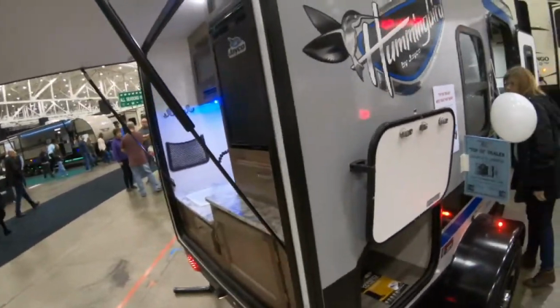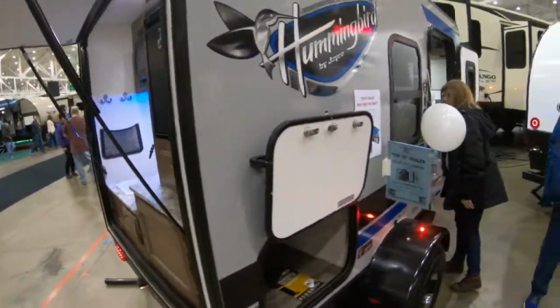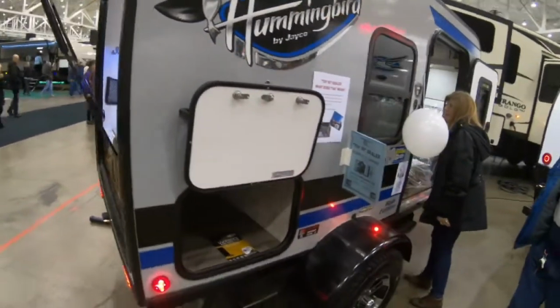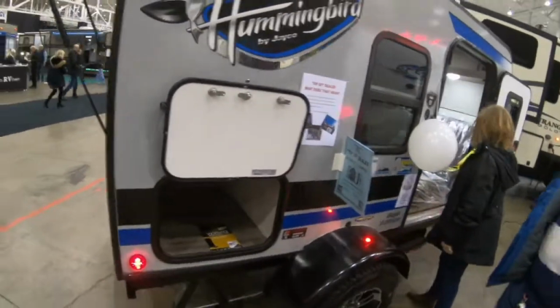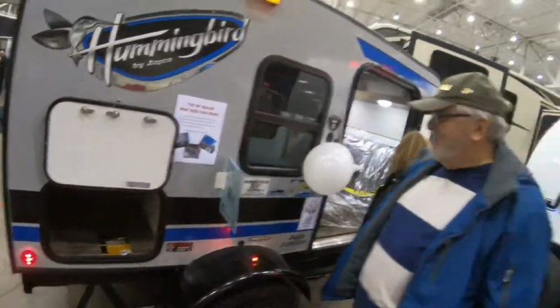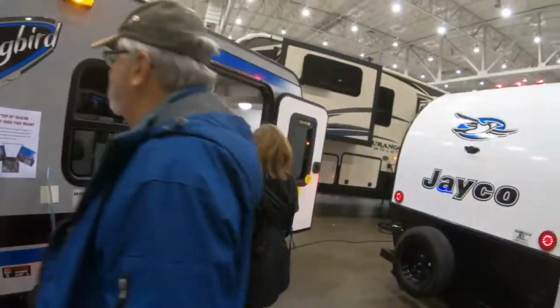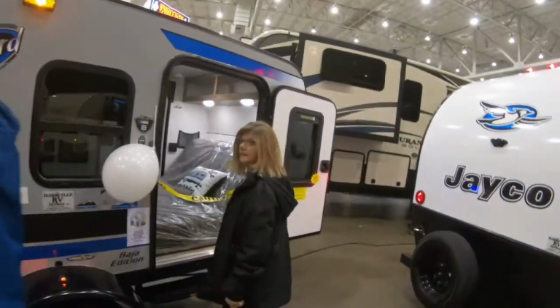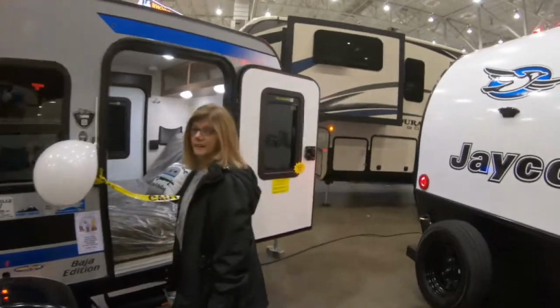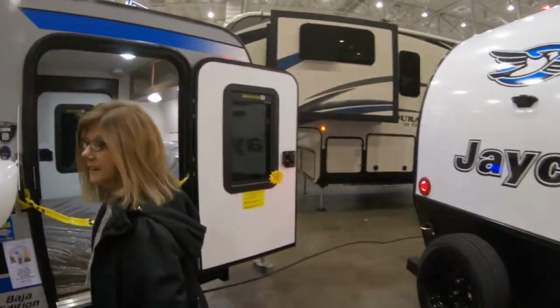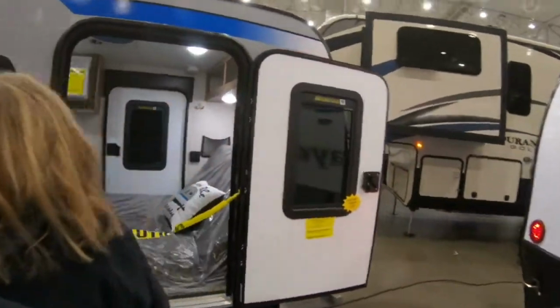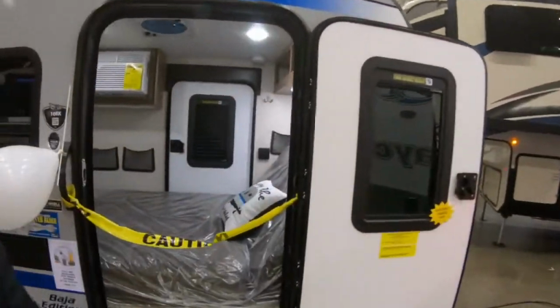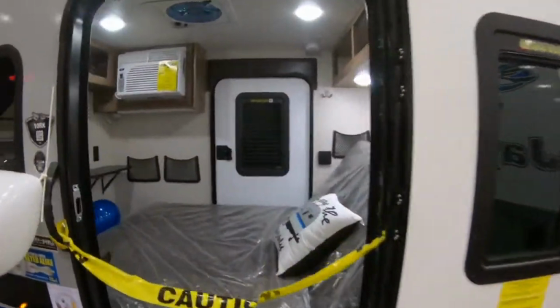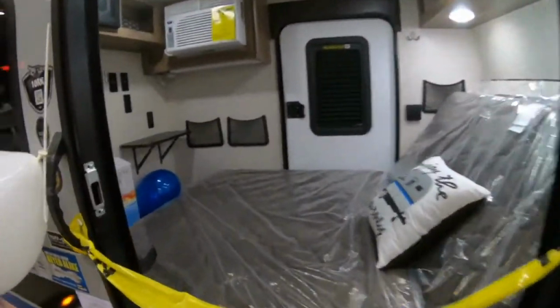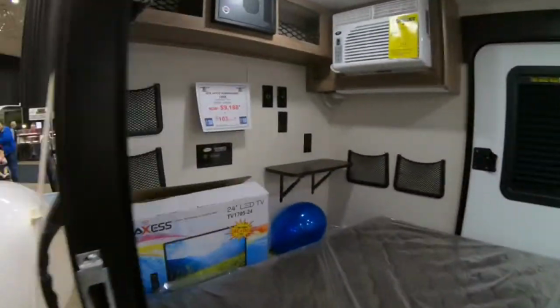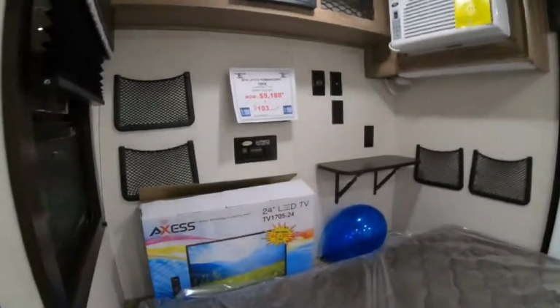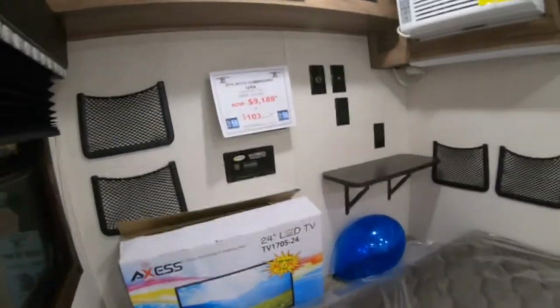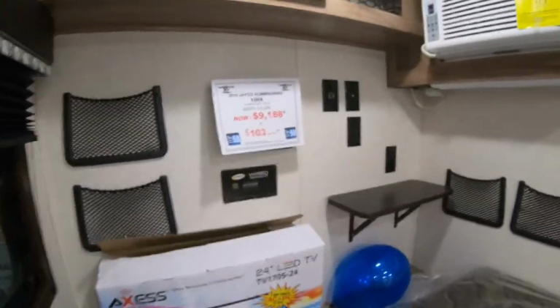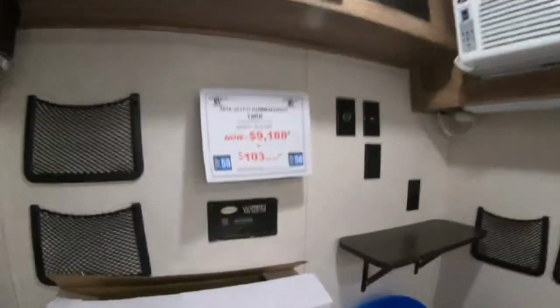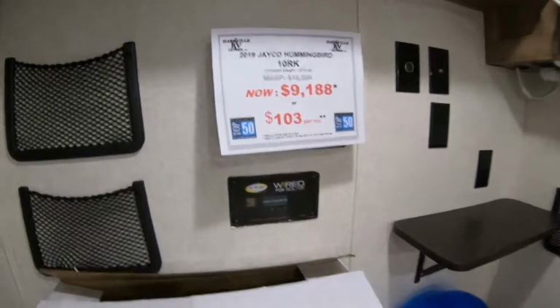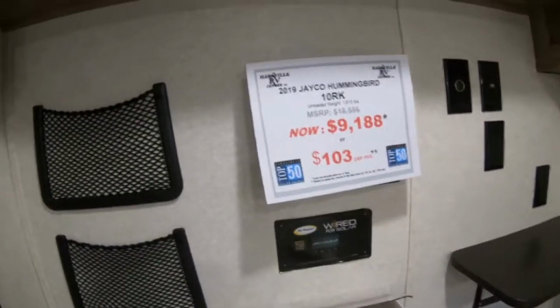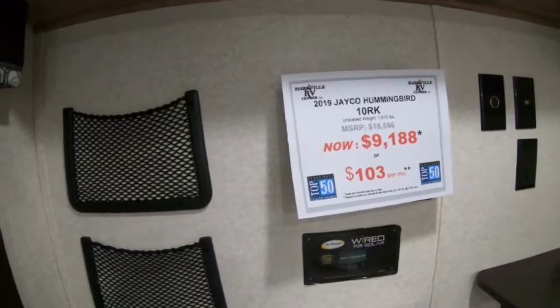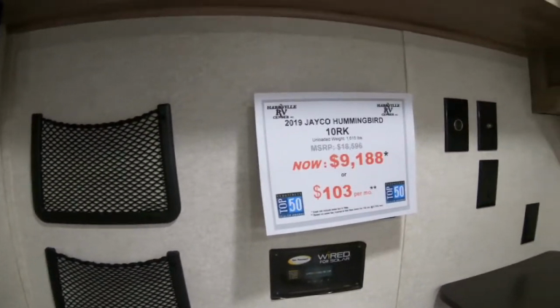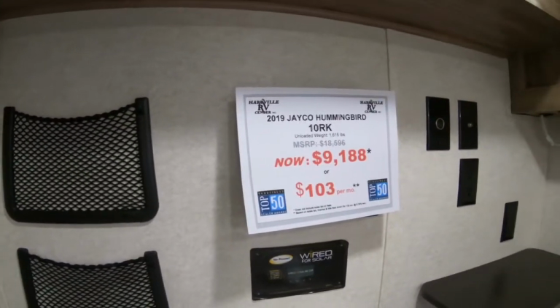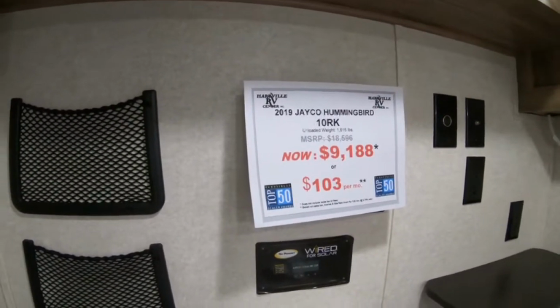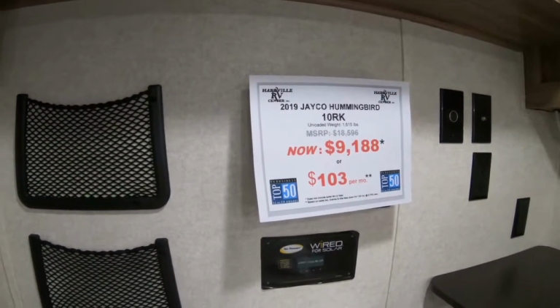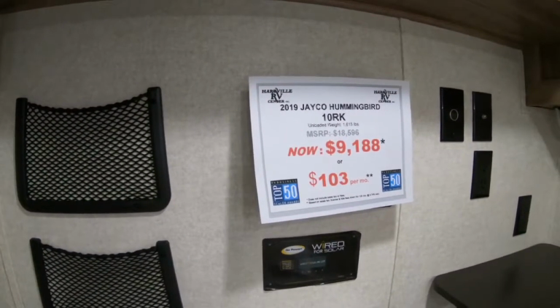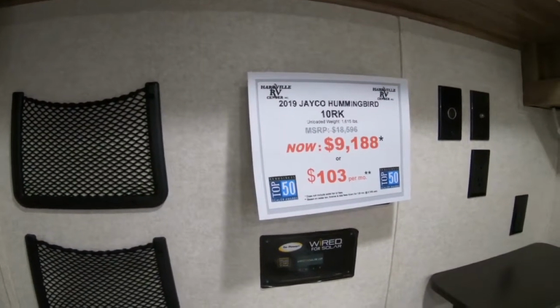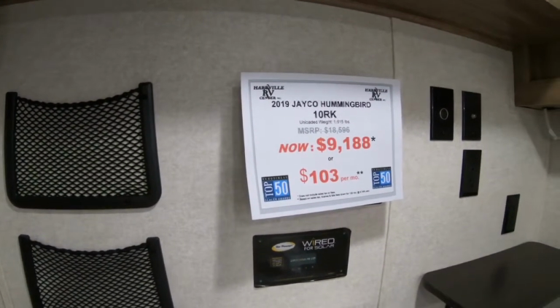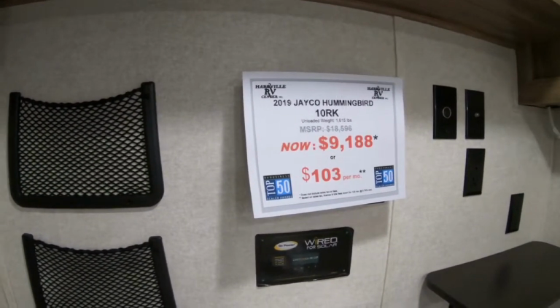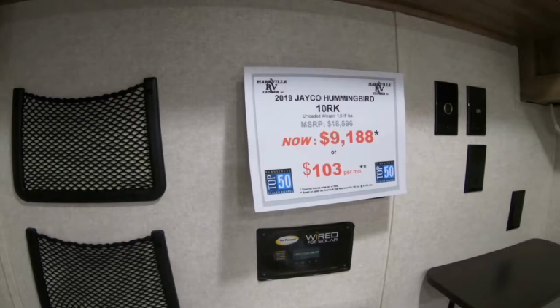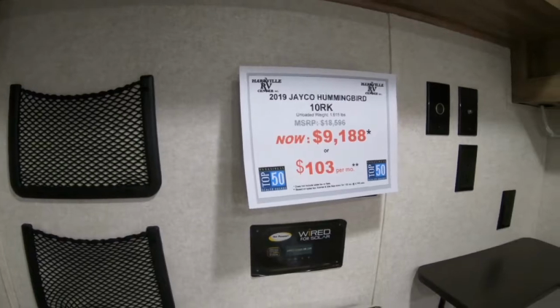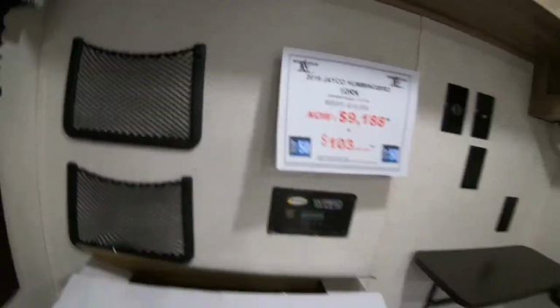Didn't see a price anywhere — there's the price. 2019 RV show, Hartville RV.